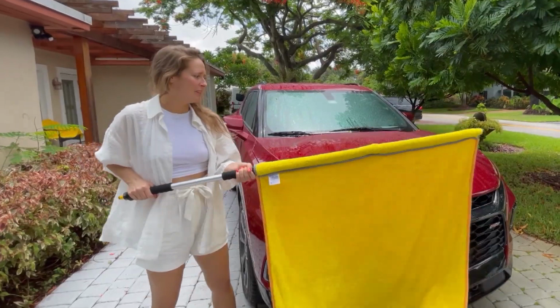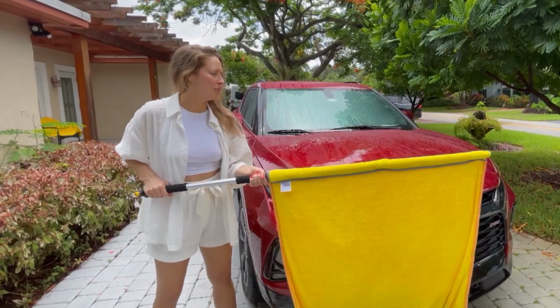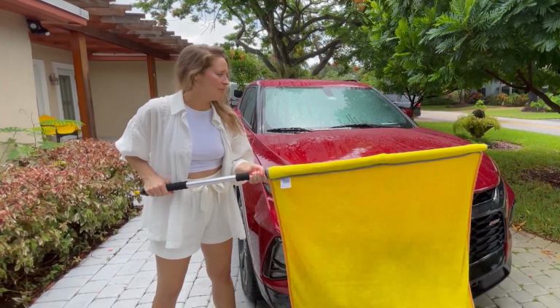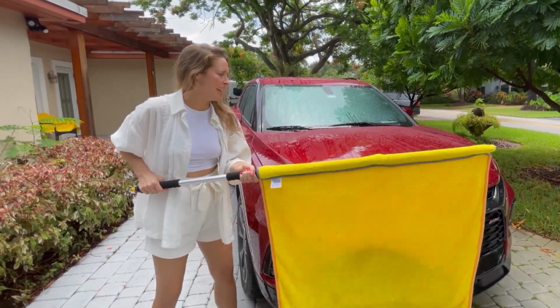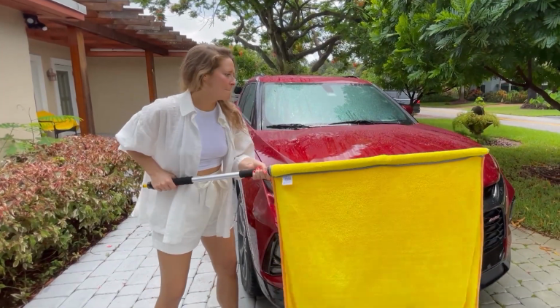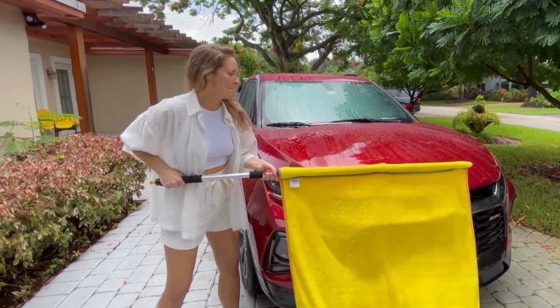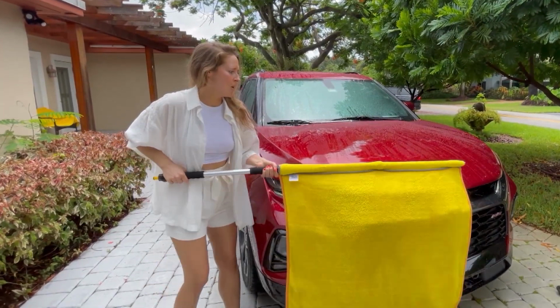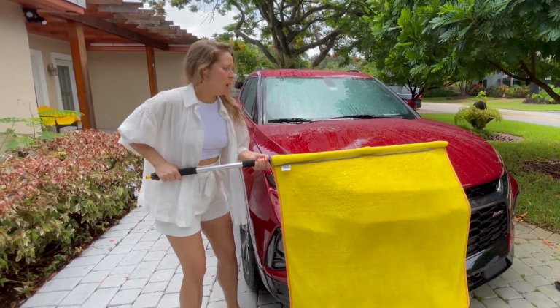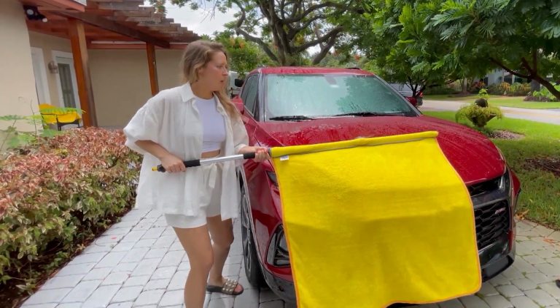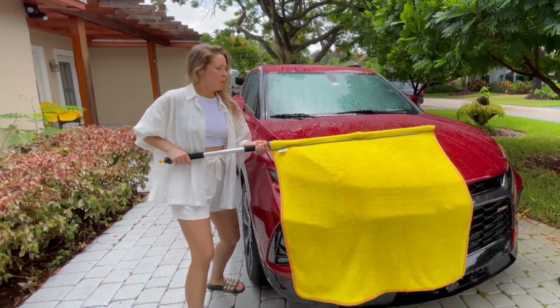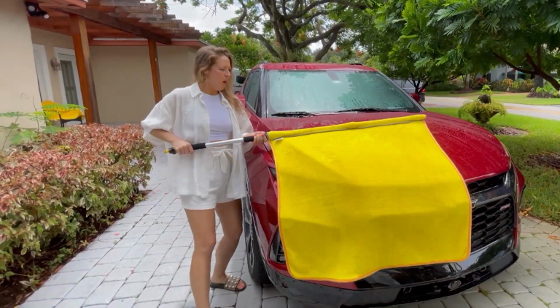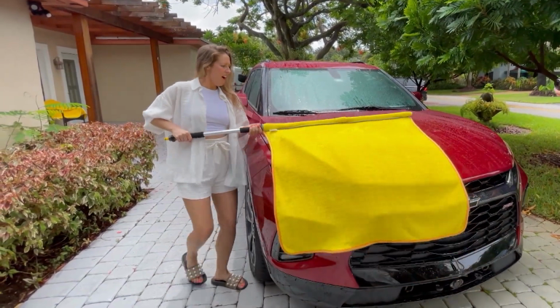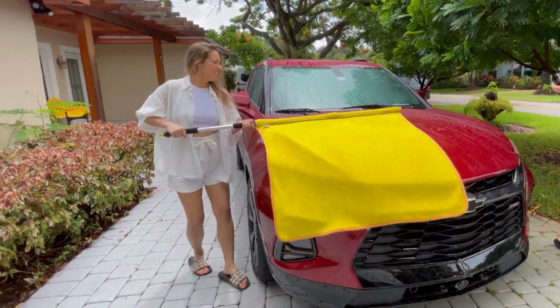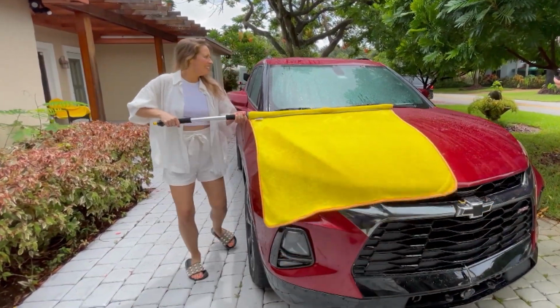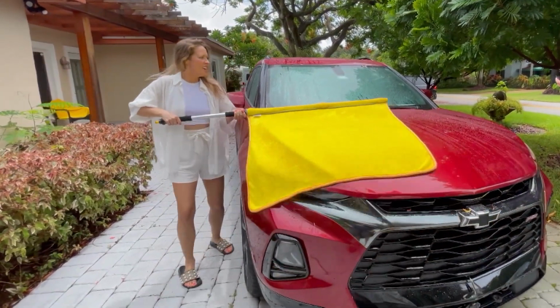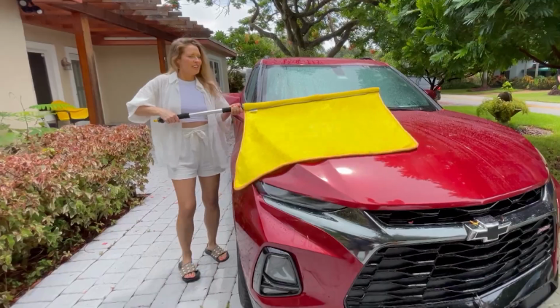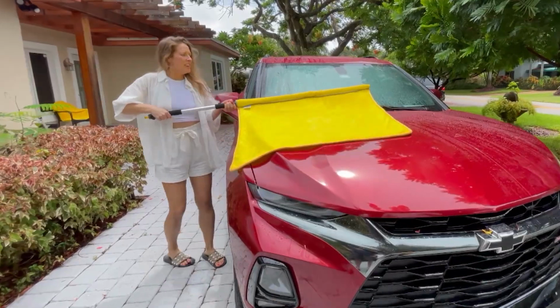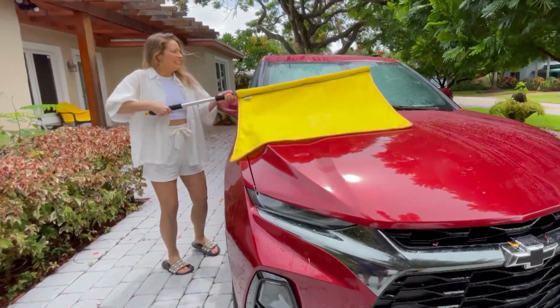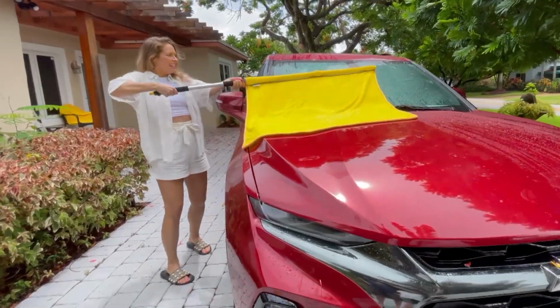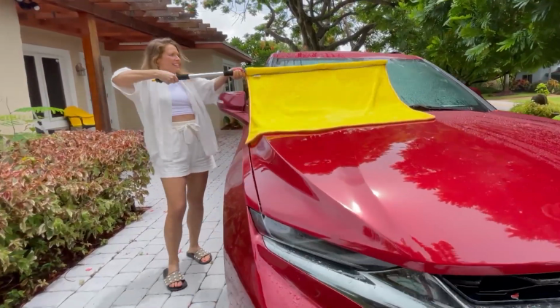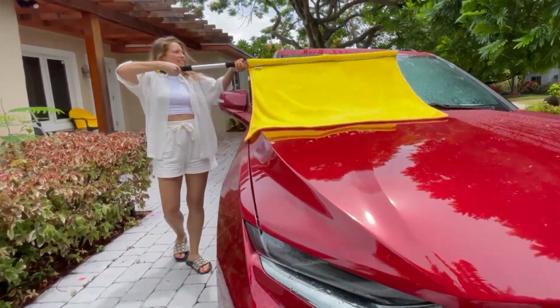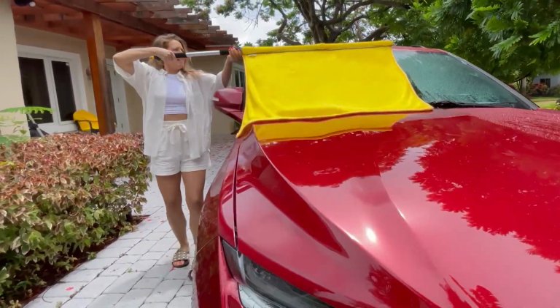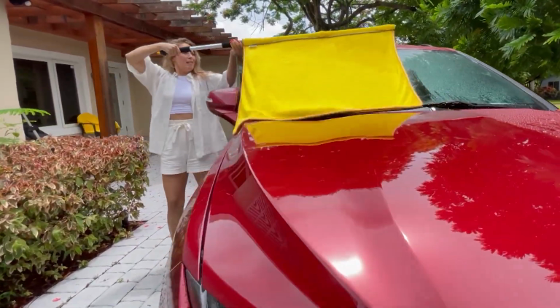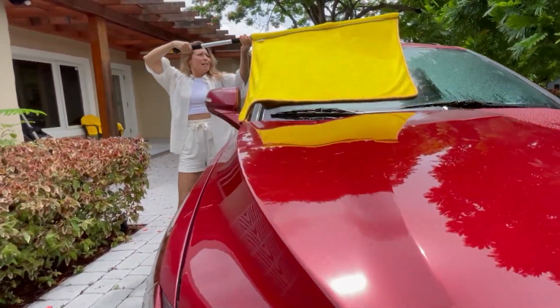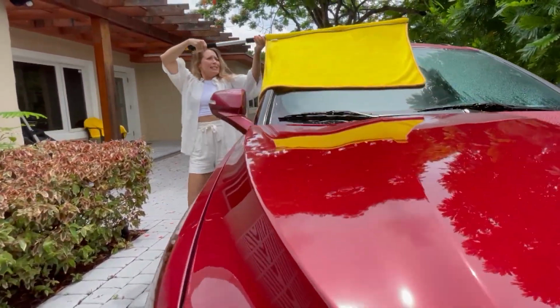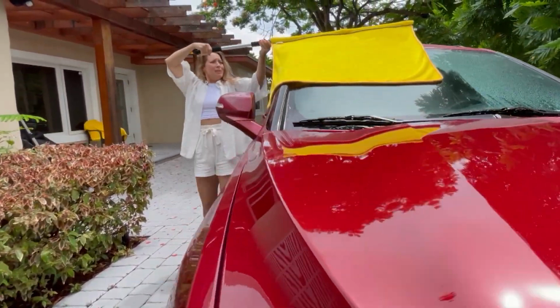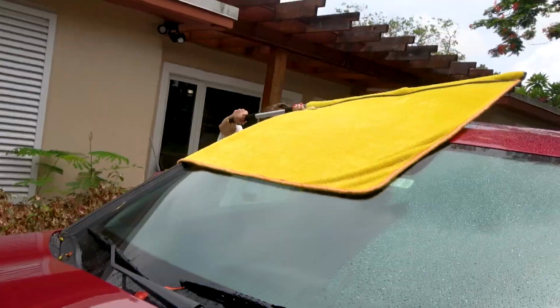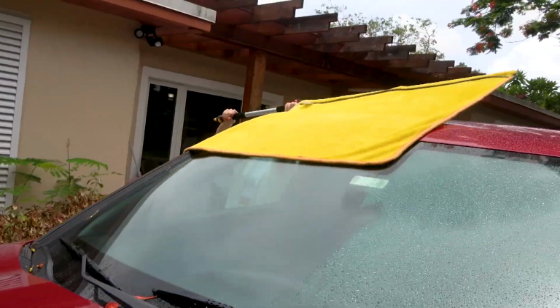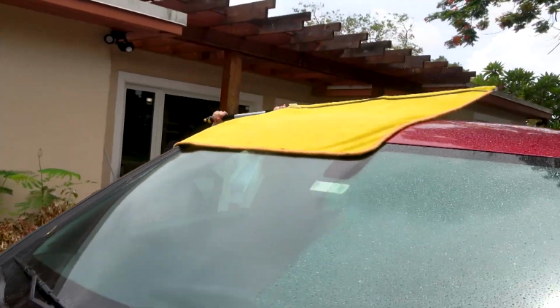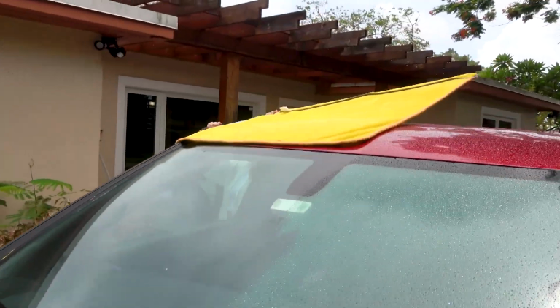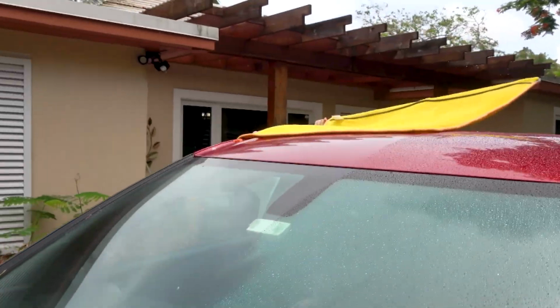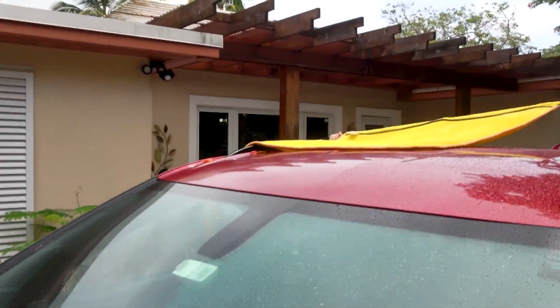It's my first time. You ready? Look at how easy that is. Easy breezy. Look at me — I can reach the top.